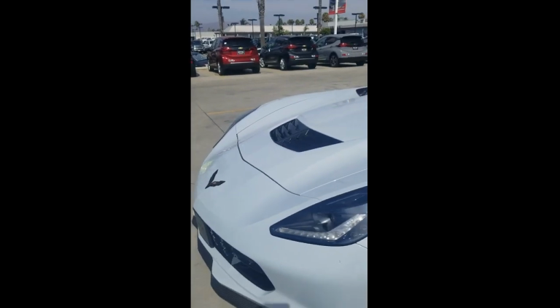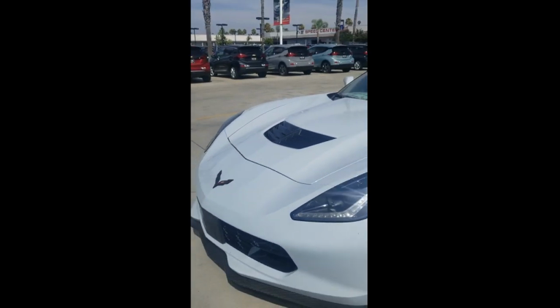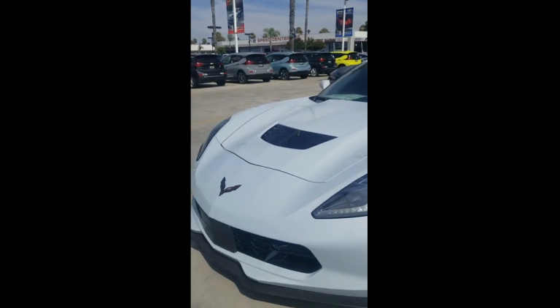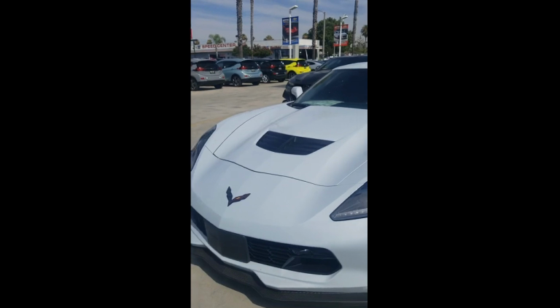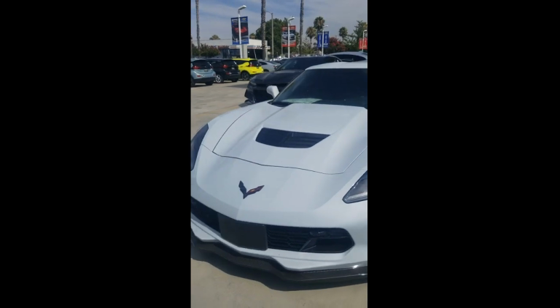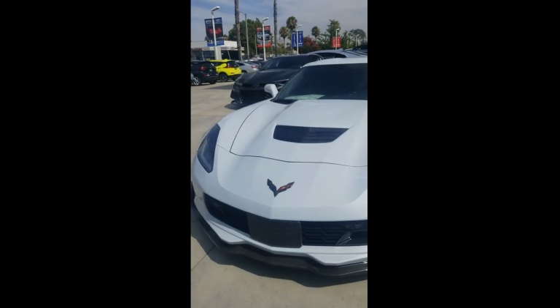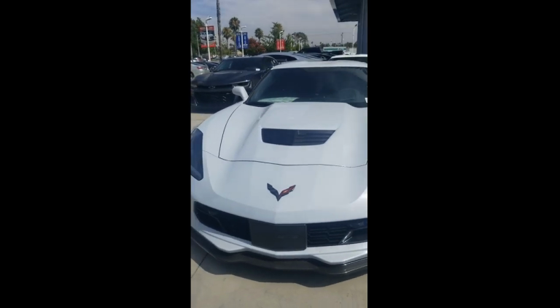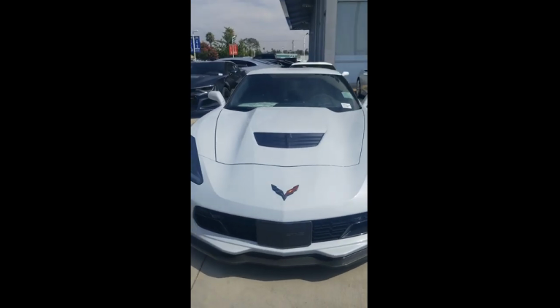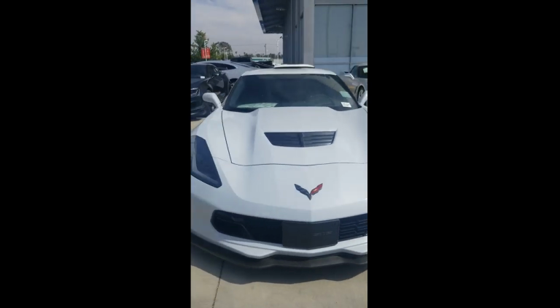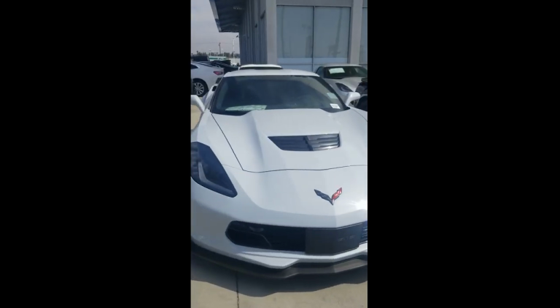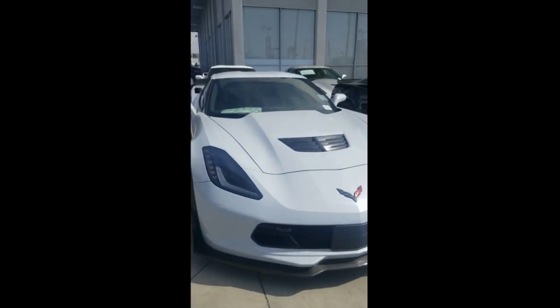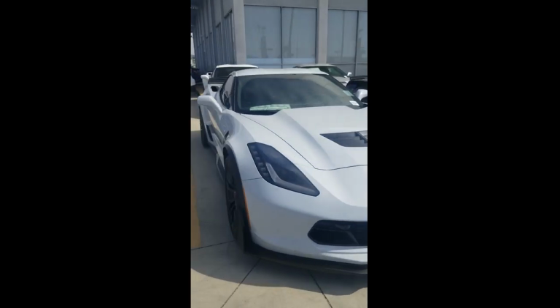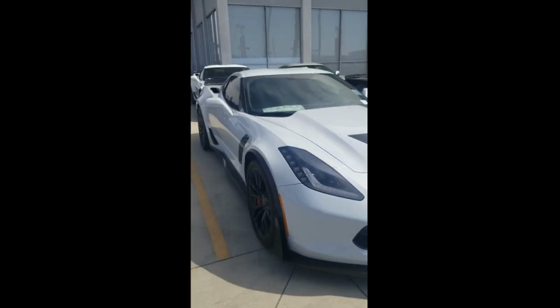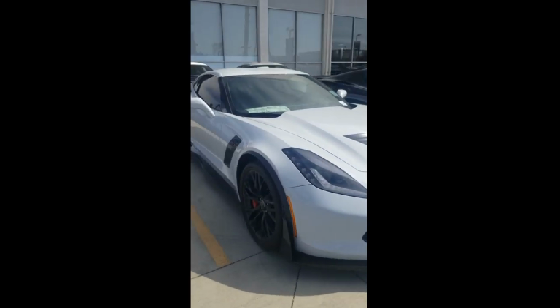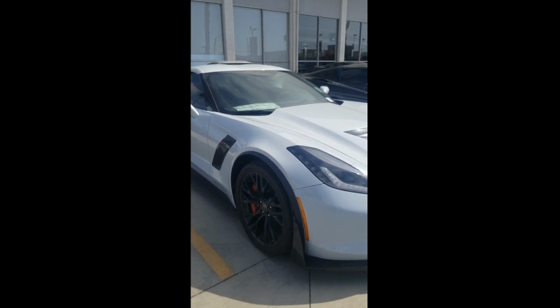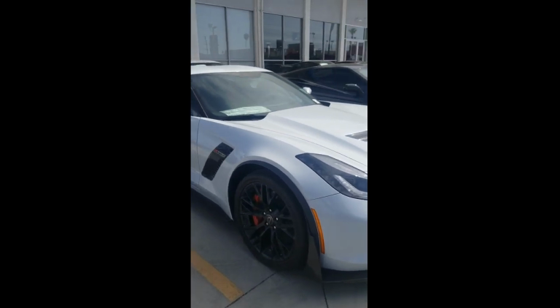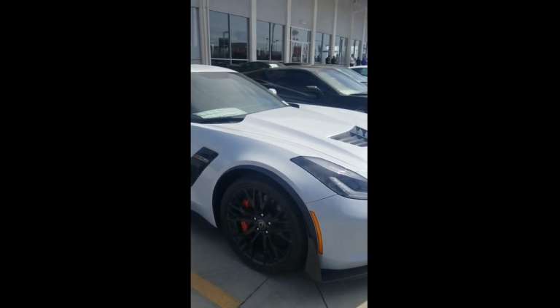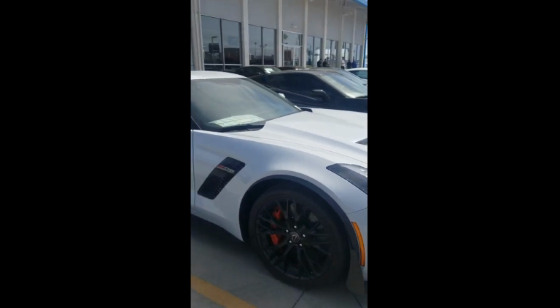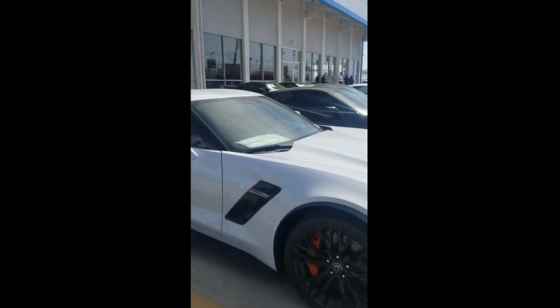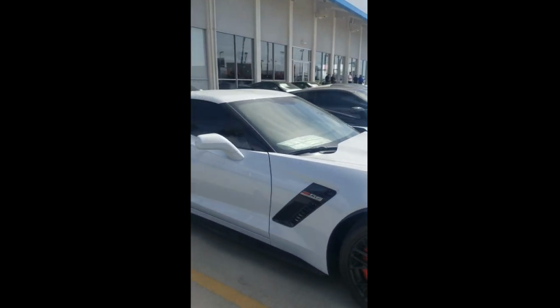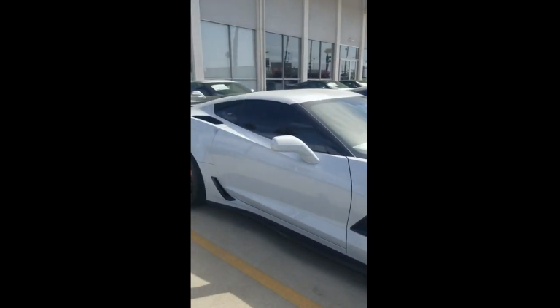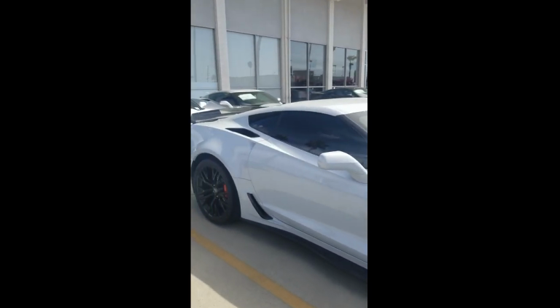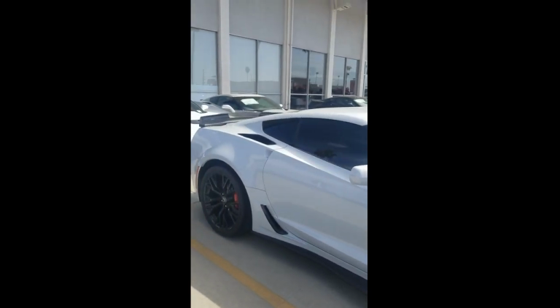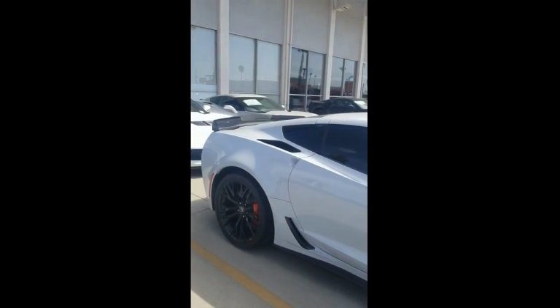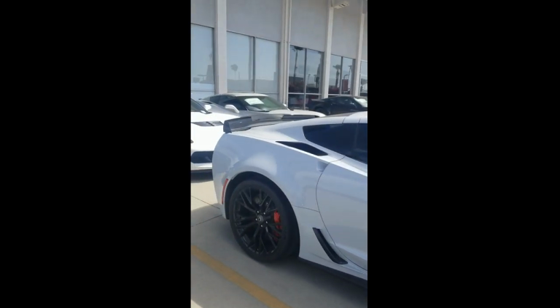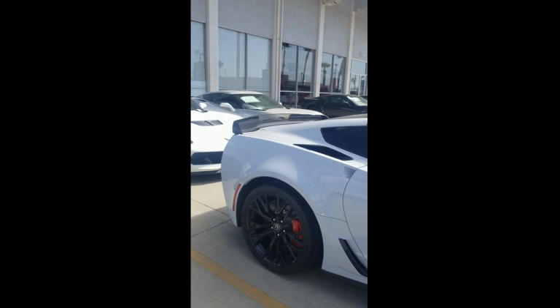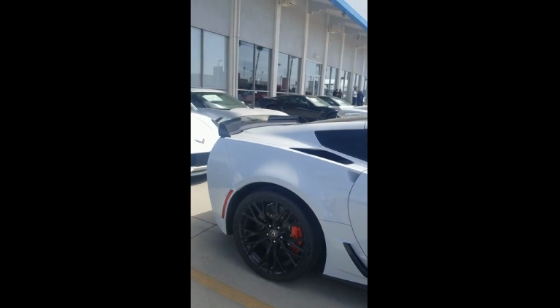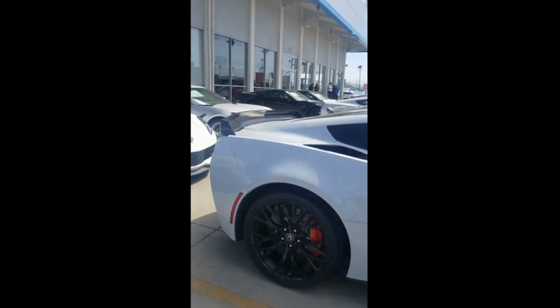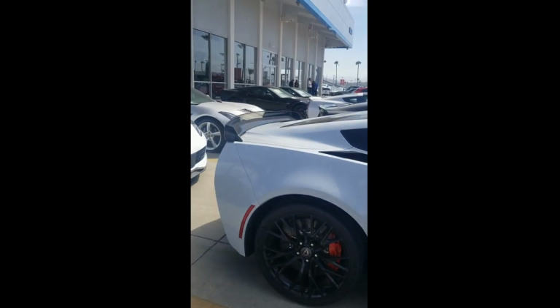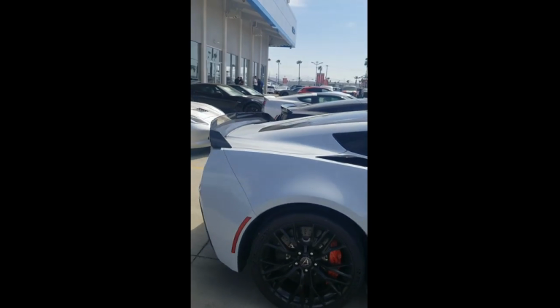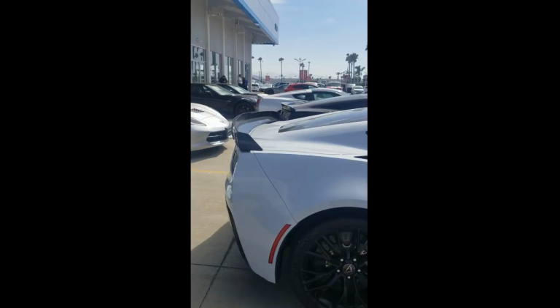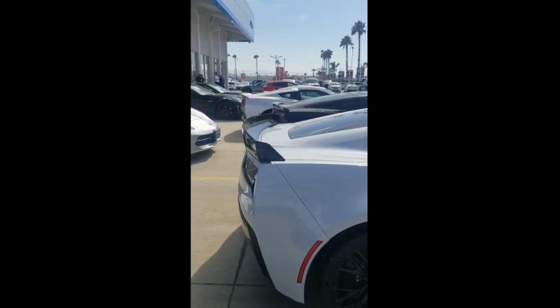This vehicle is equipped with the C07 package, has a lot of carbon fiber bits, has the big brakes to the front, carbon ceramic. Come check it out at Riverside Chevrolet. My direct line is 951-442-4127.